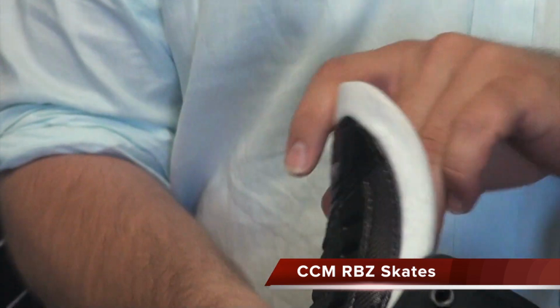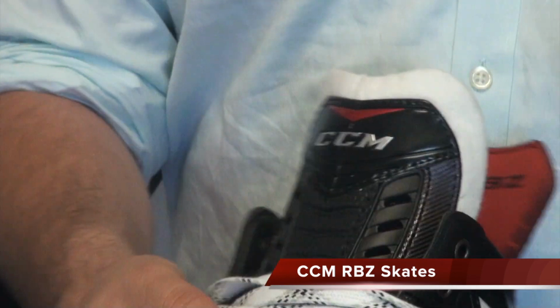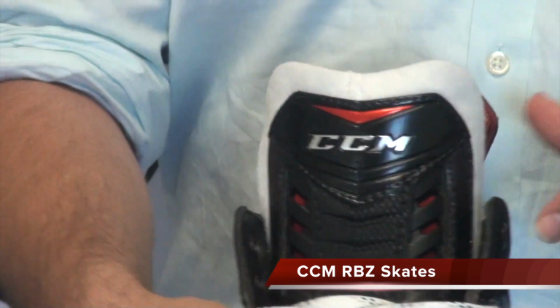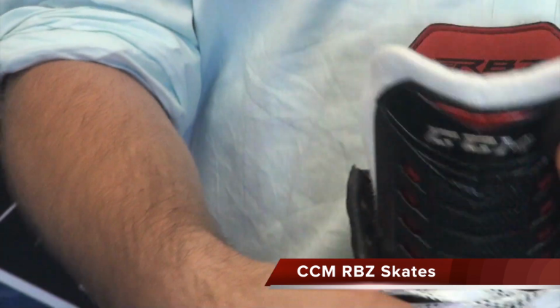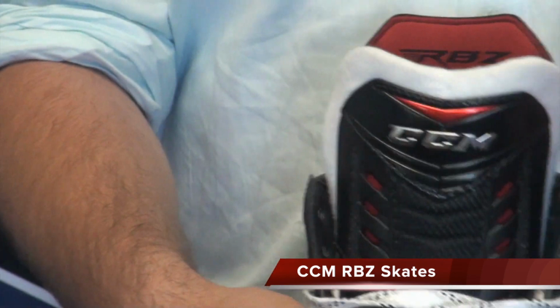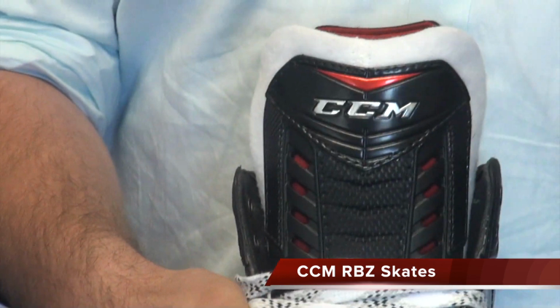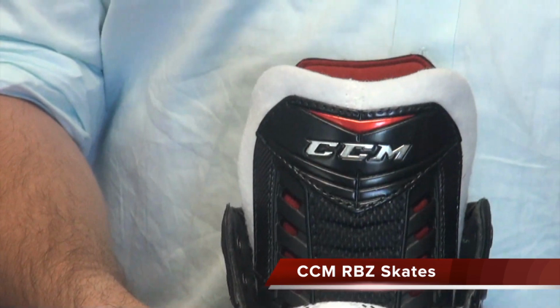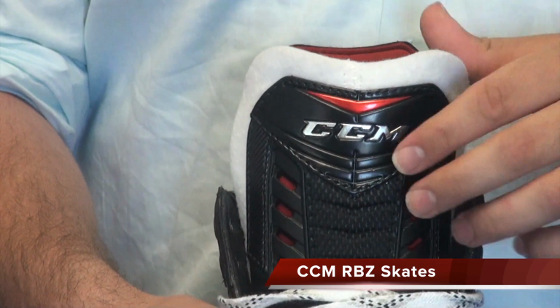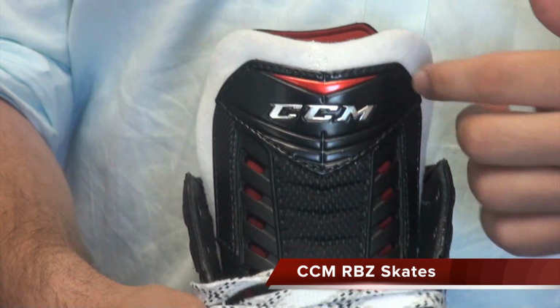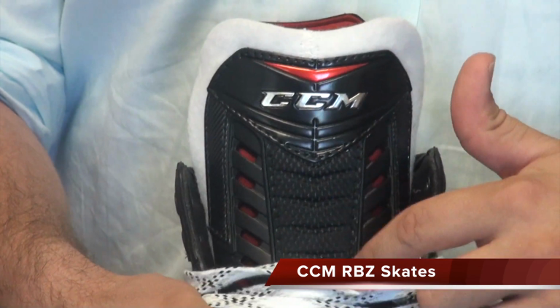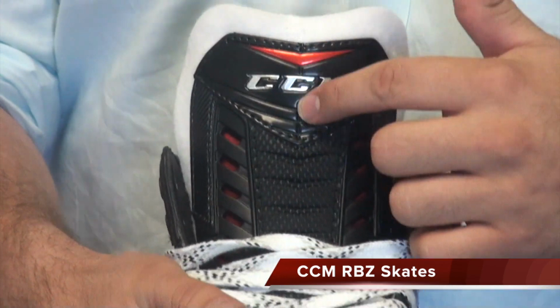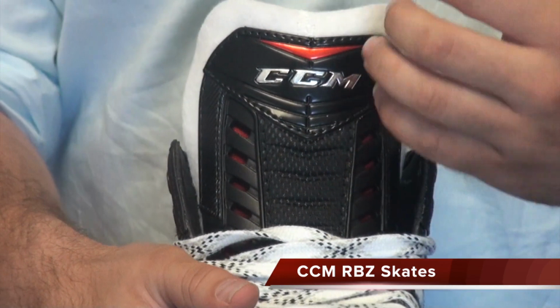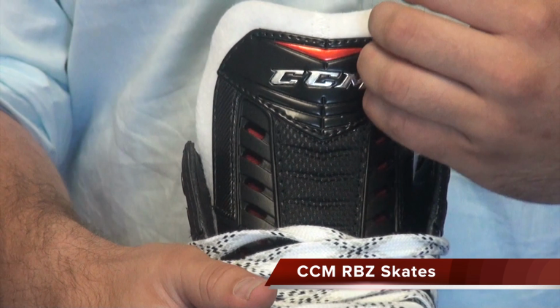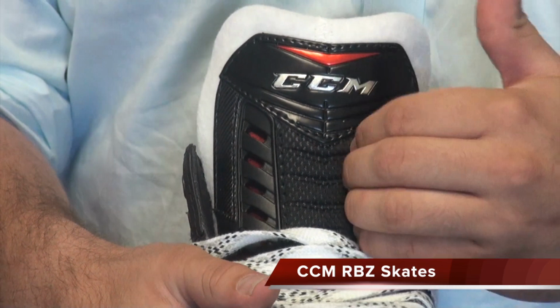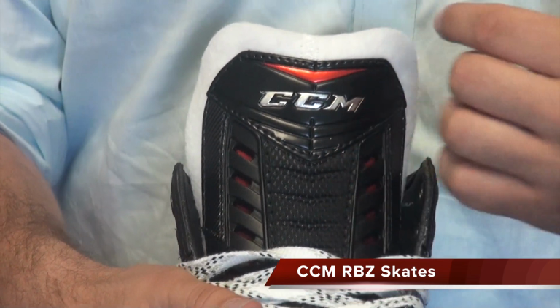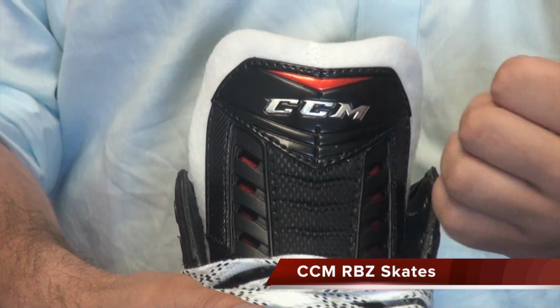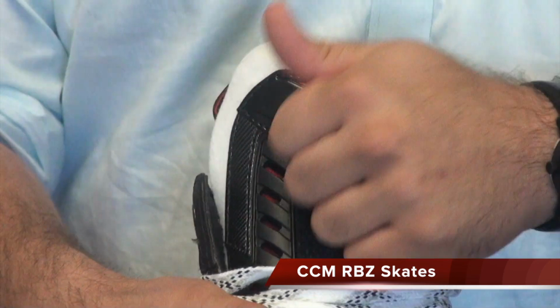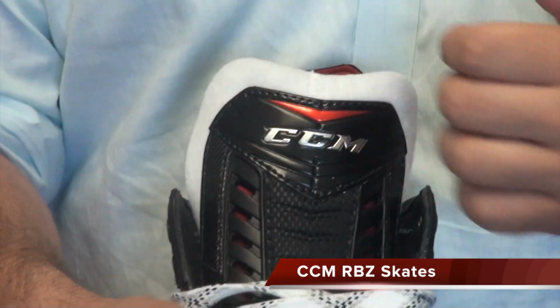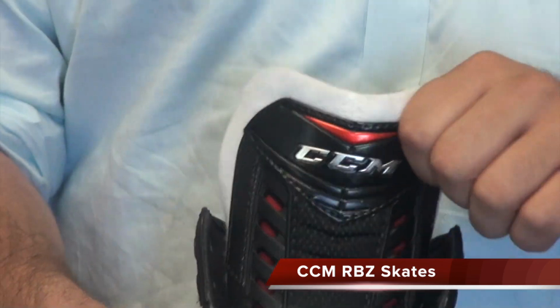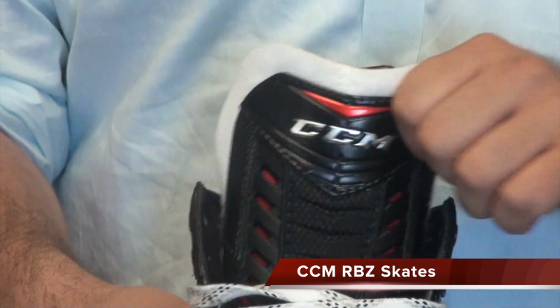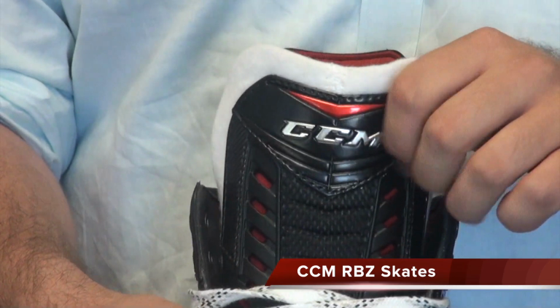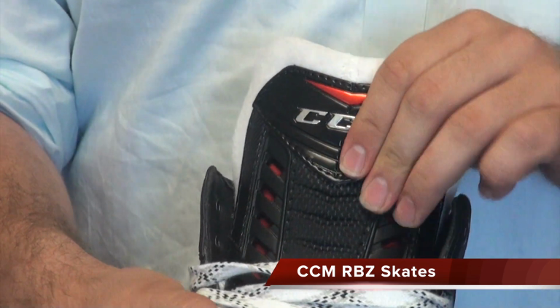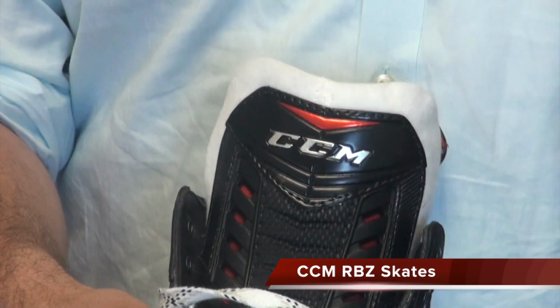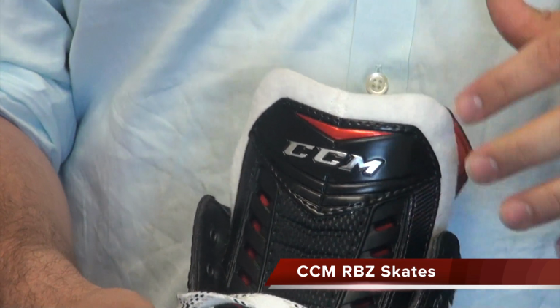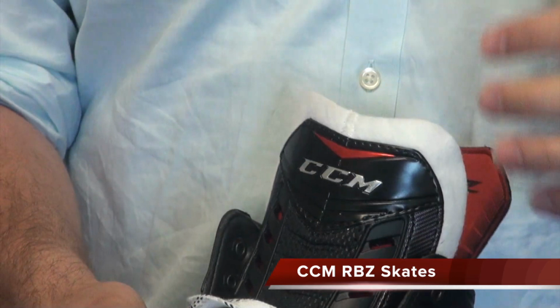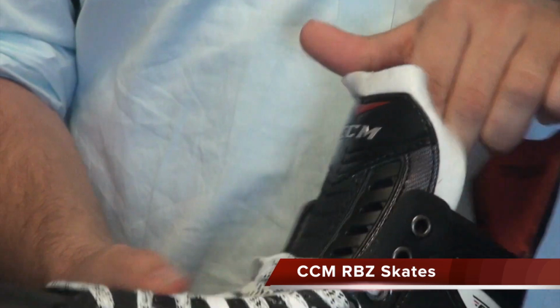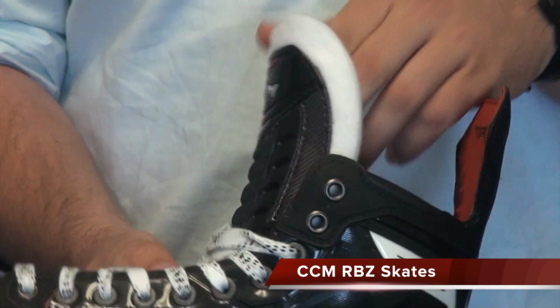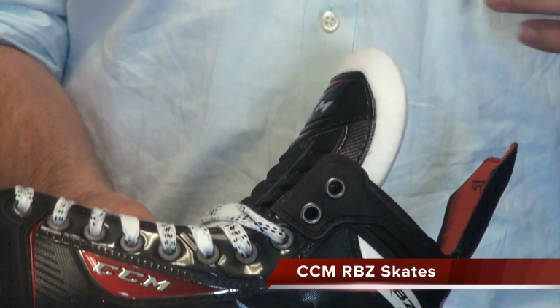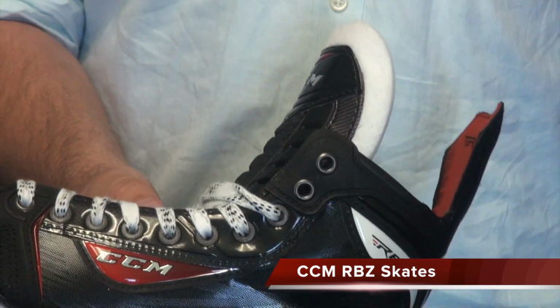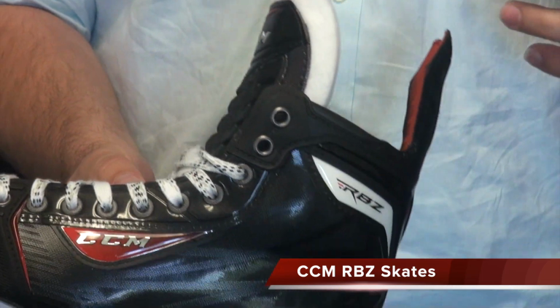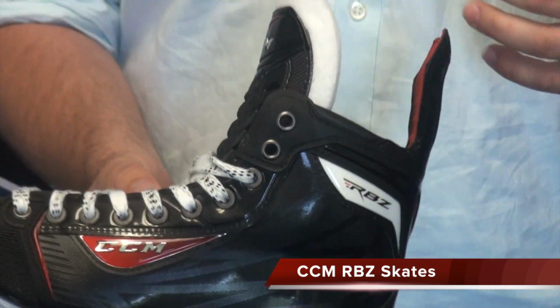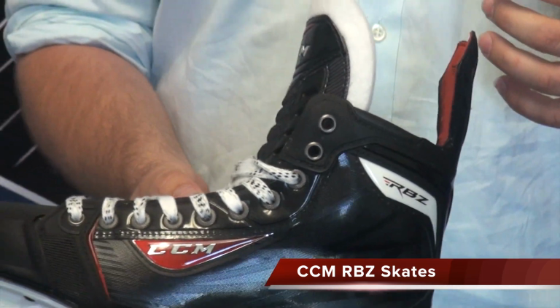In the tongue, you have a nice felt pro-style tongue with a lace bite guard and a little bit of protection if you get hit with a puck. This tongue will also heat mold to the front of your foot.